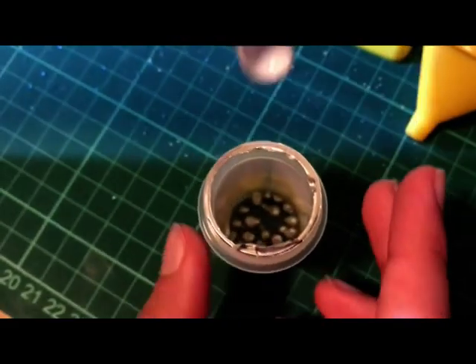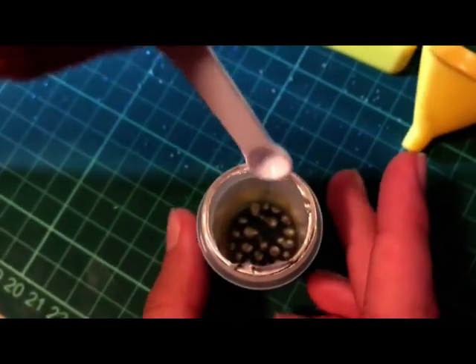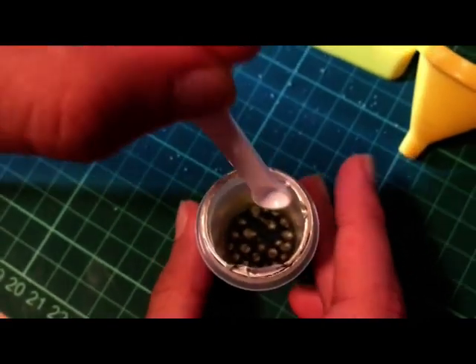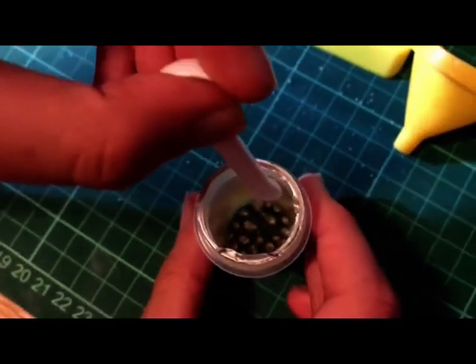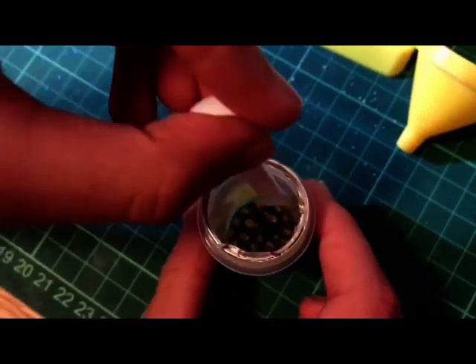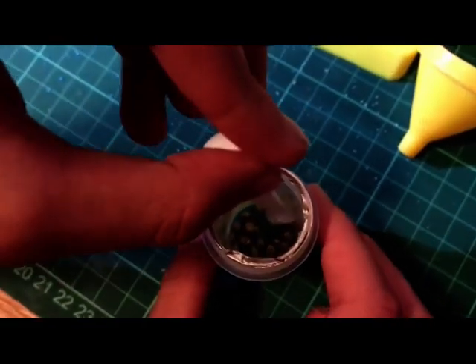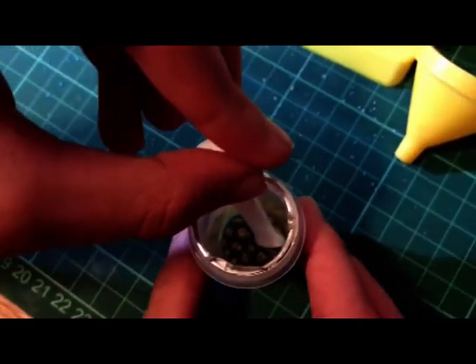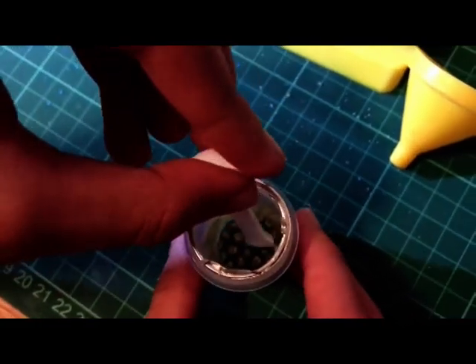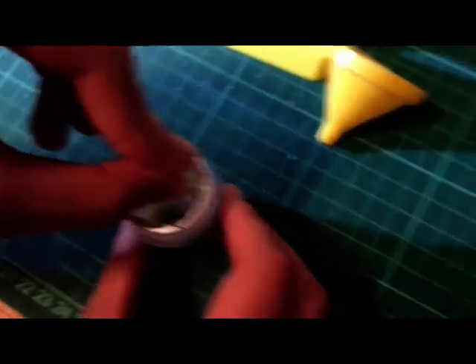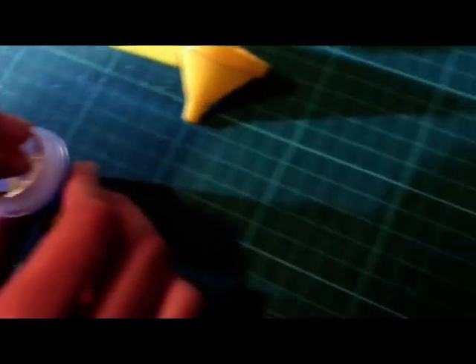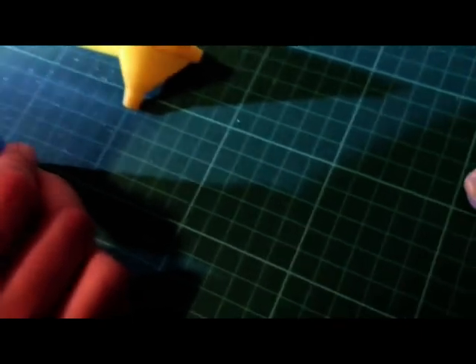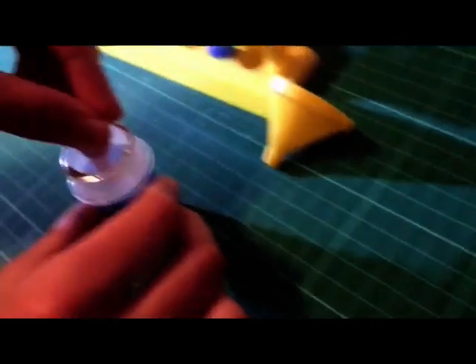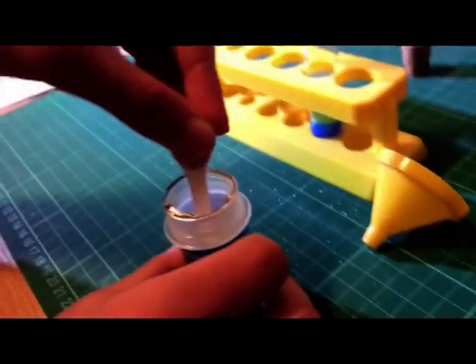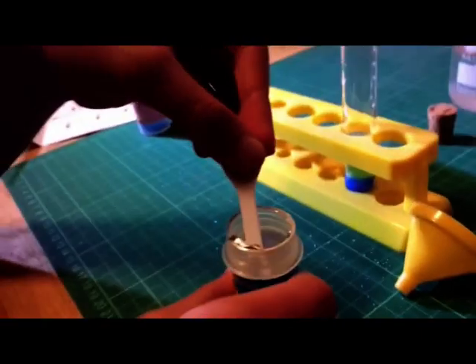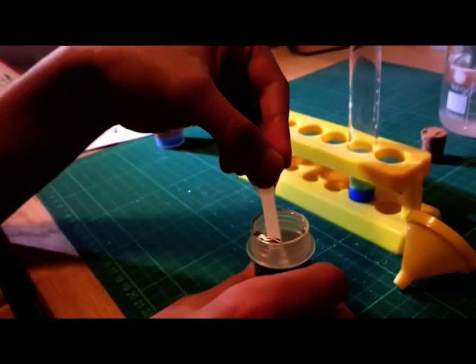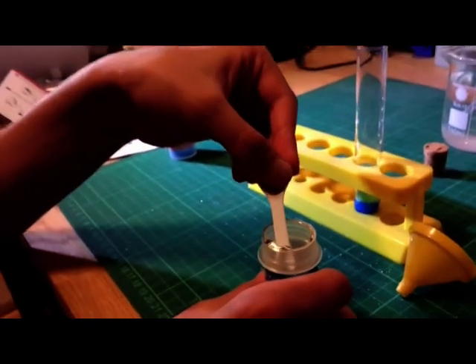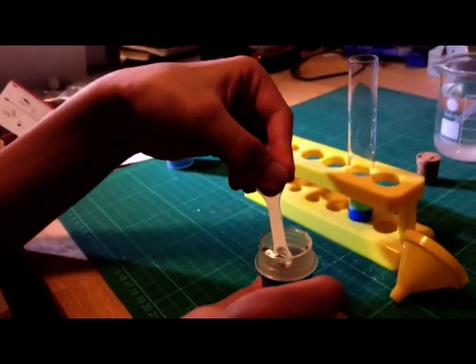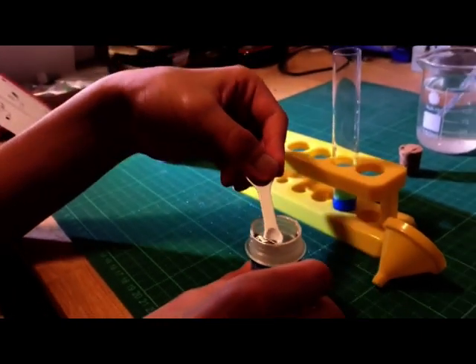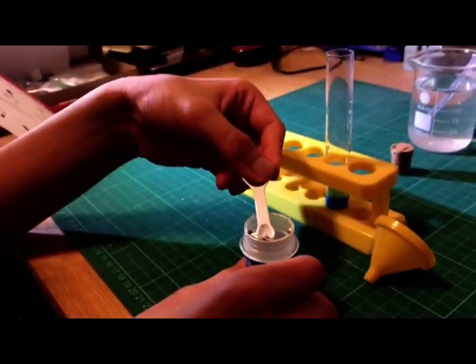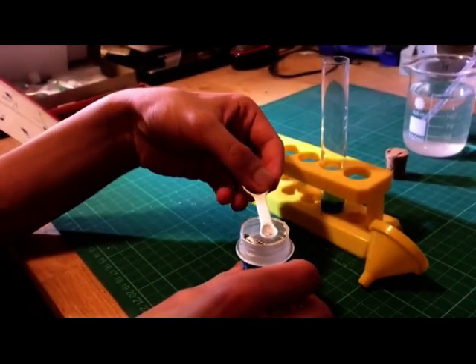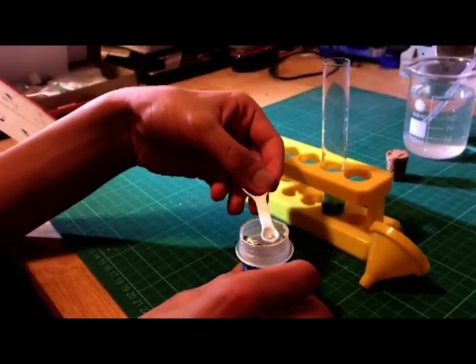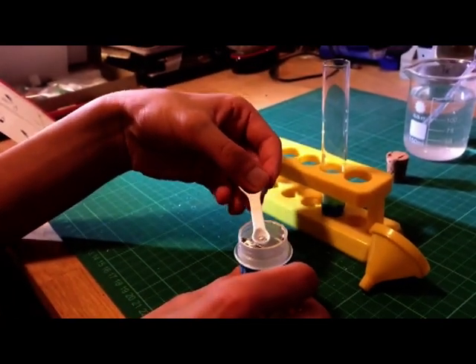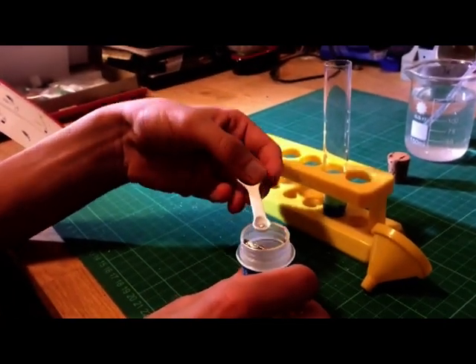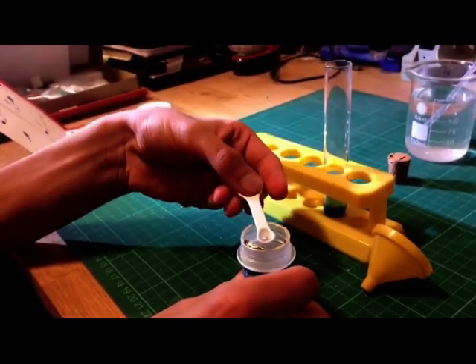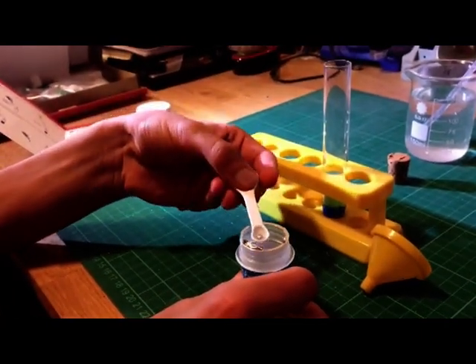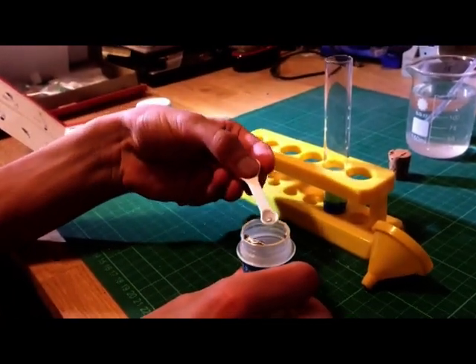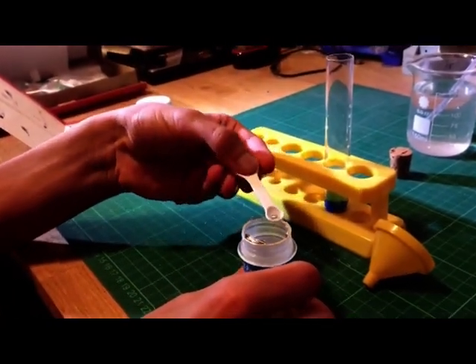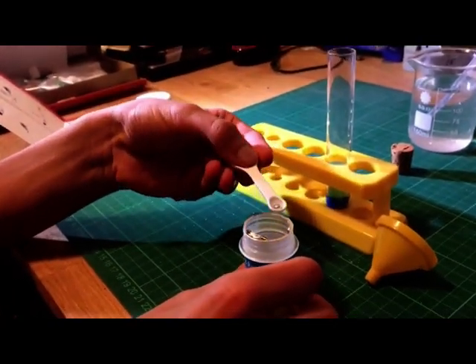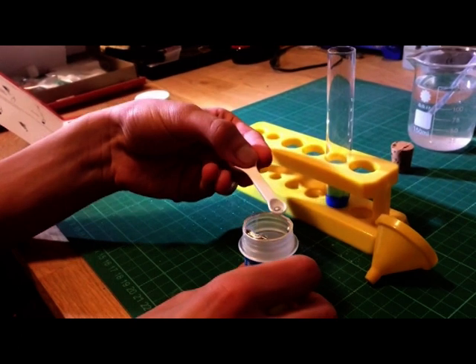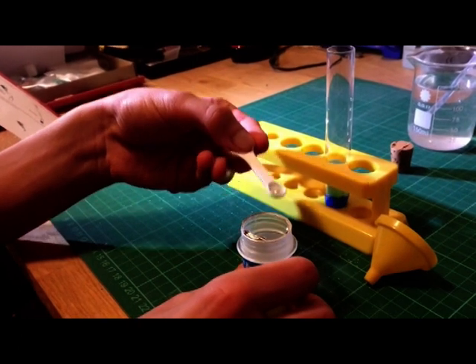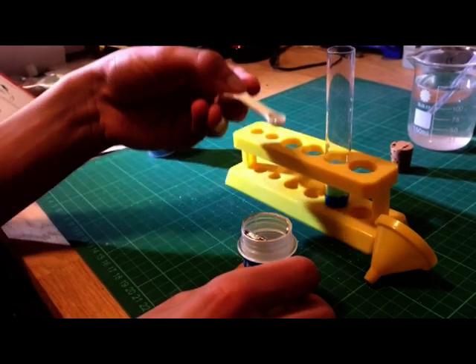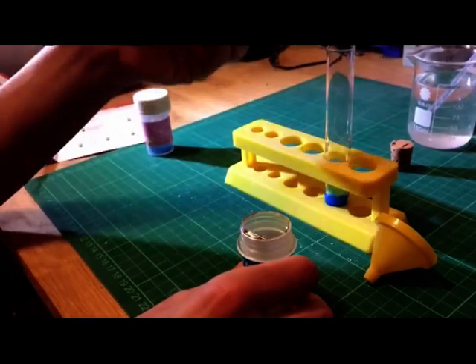After this, you add three zinc pellets inside the test tube, so that they rest on top of the layer of salt.